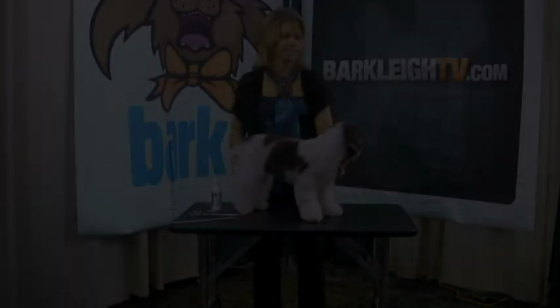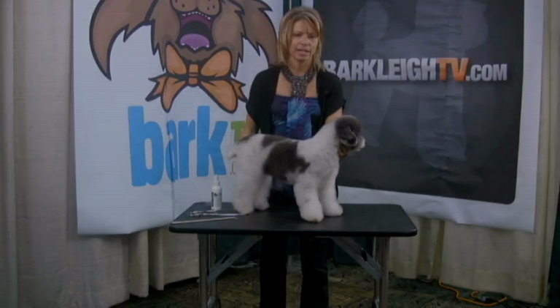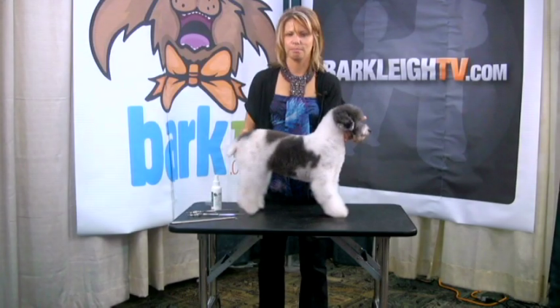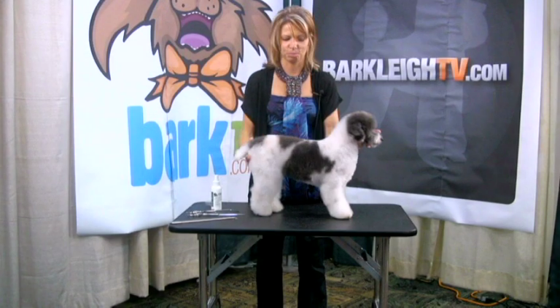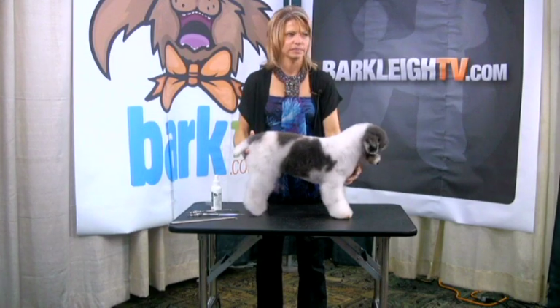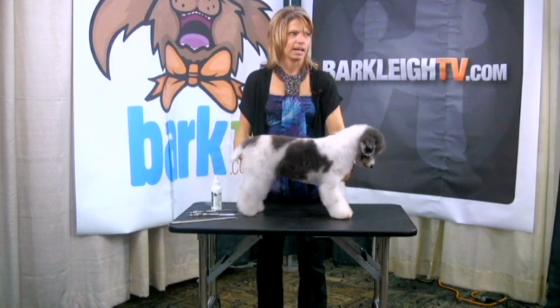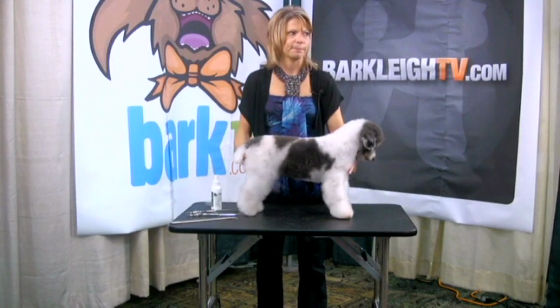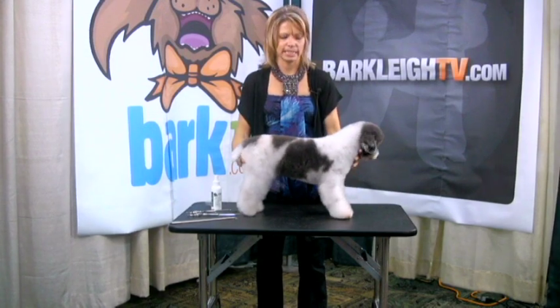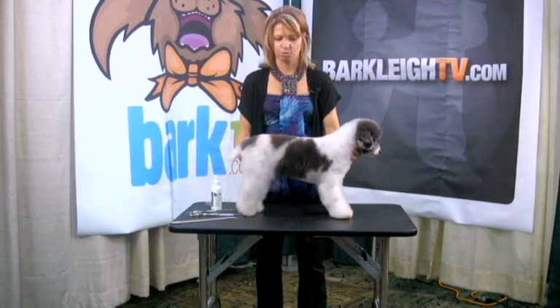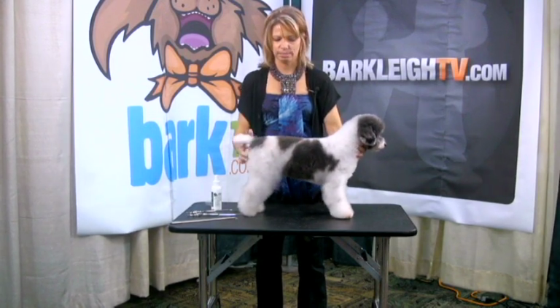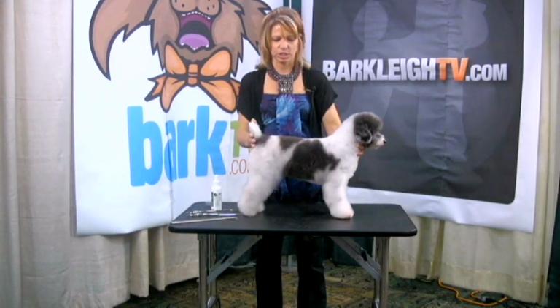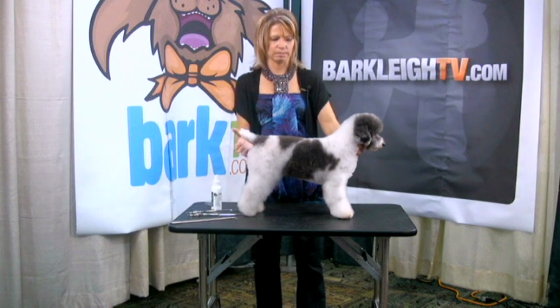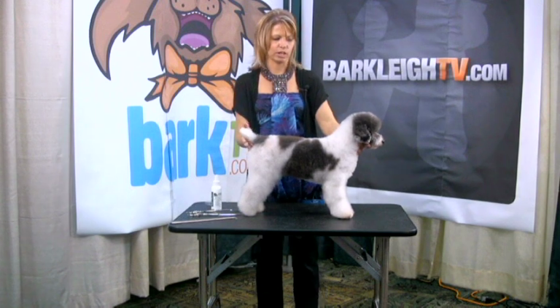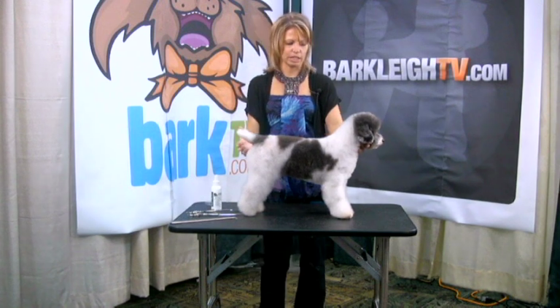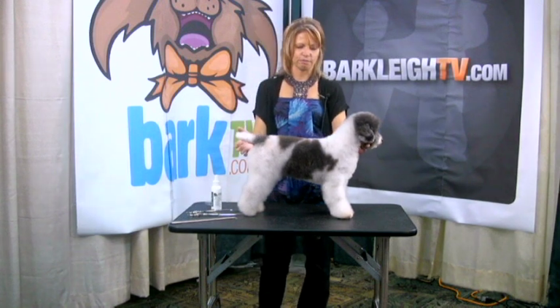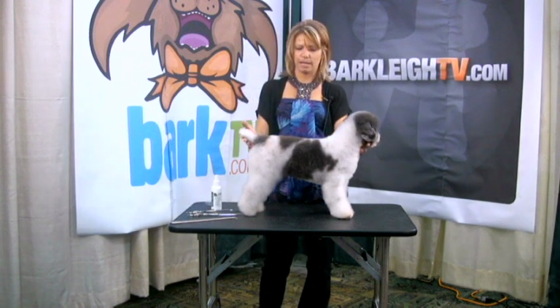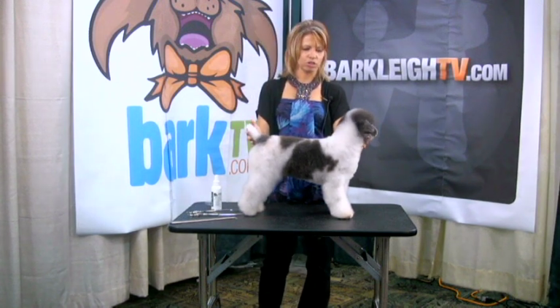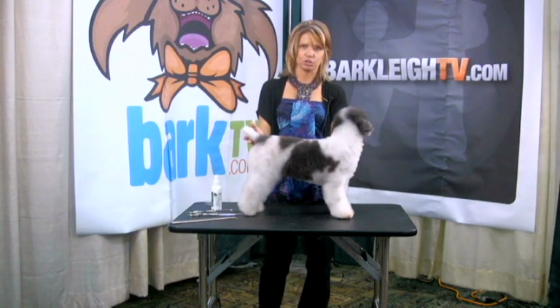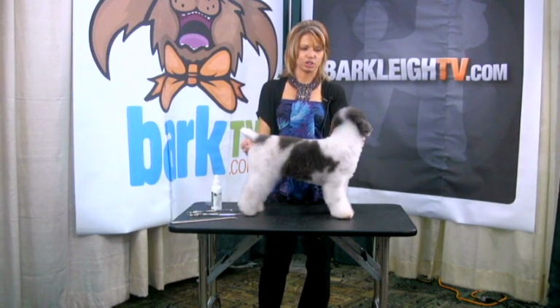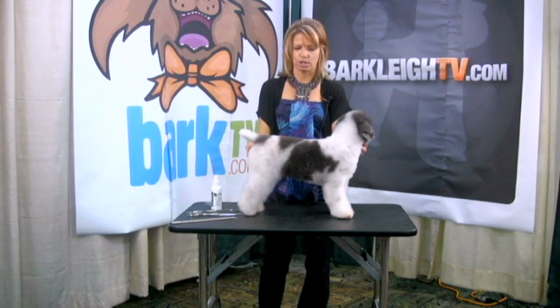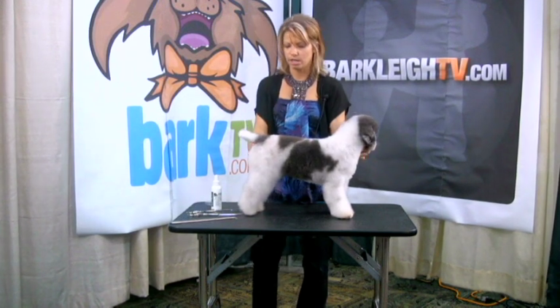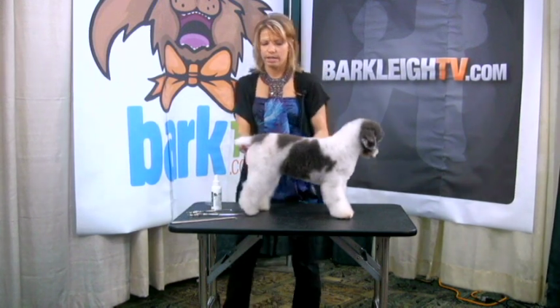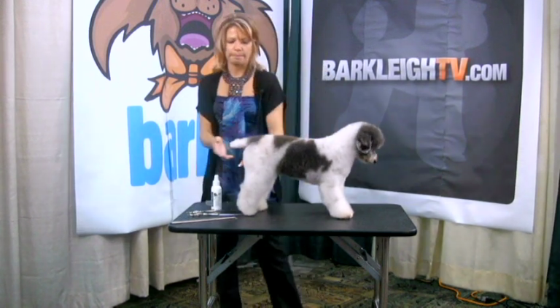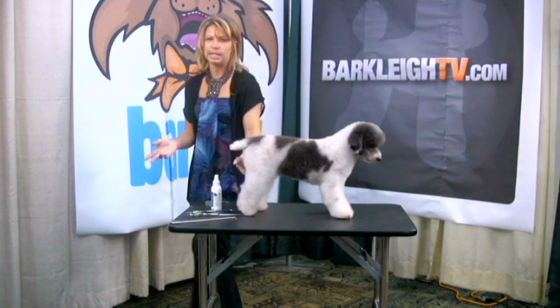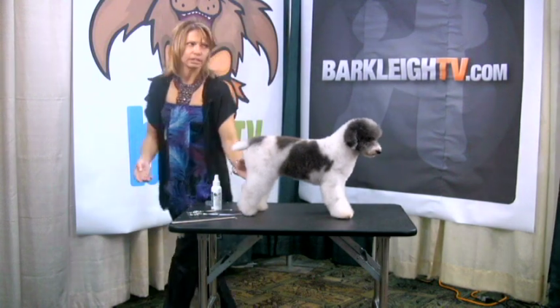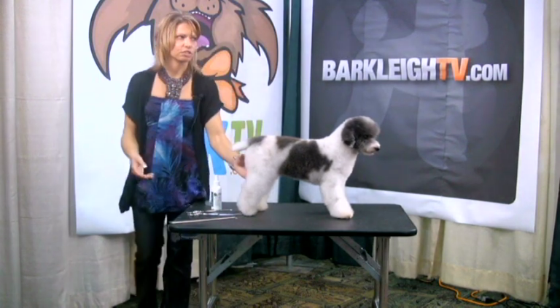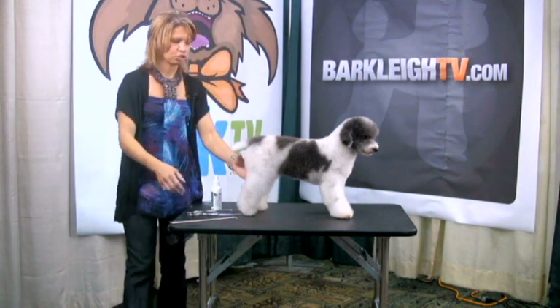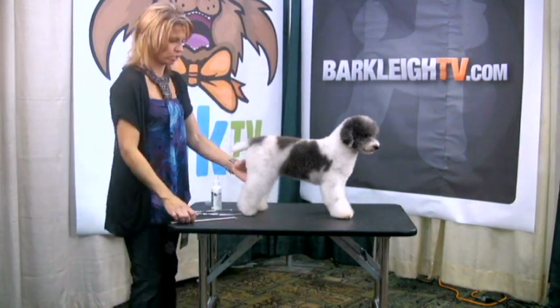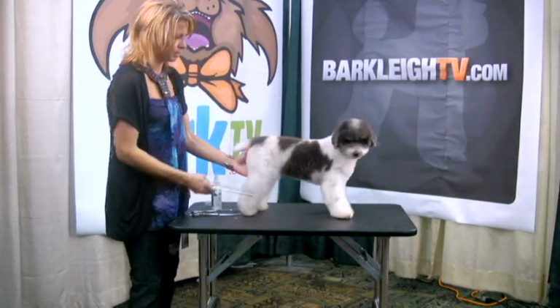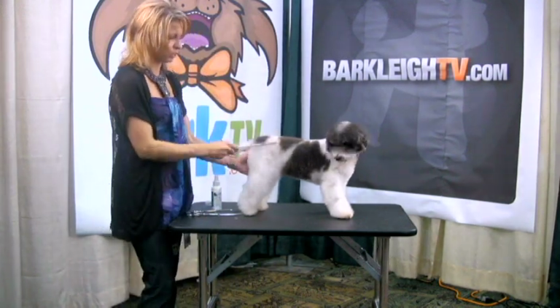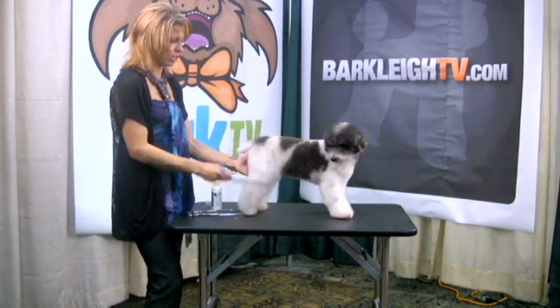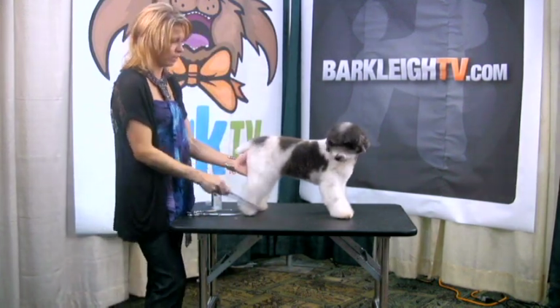He's actually a miniature poodle. They did a grooming demonstration with him this morning, where they turned him from a poodle into a Portuguese water dog. It was an hour-long demonstration, so there's still some scissor work to finish up here.